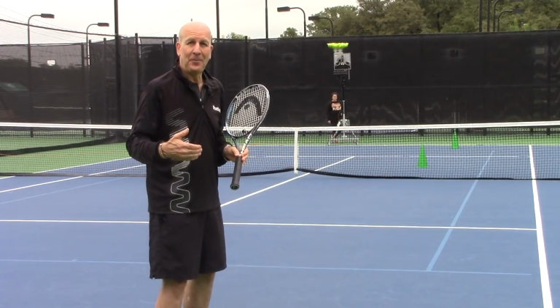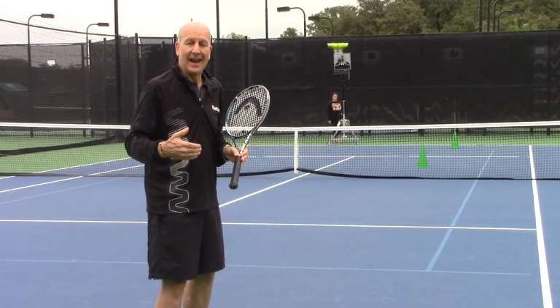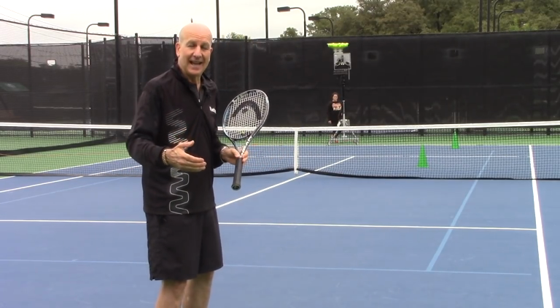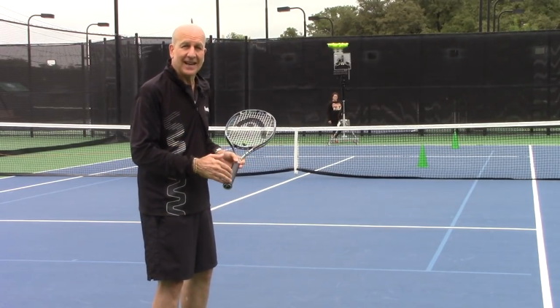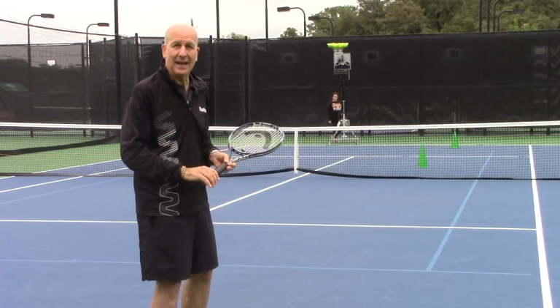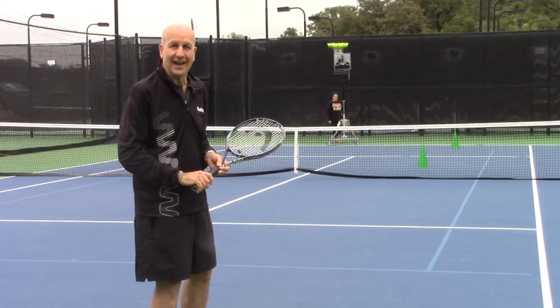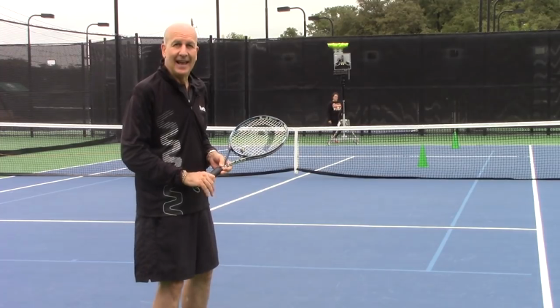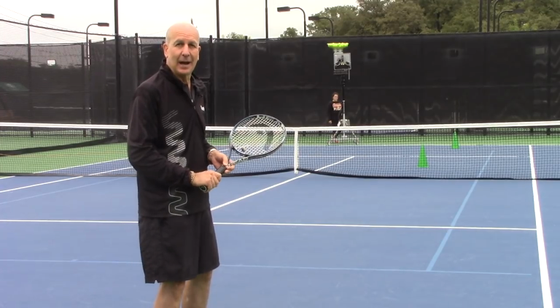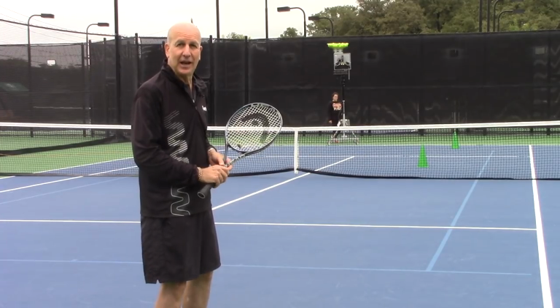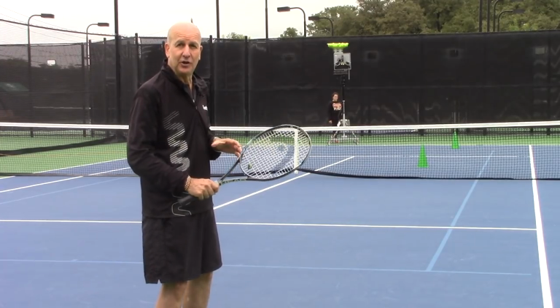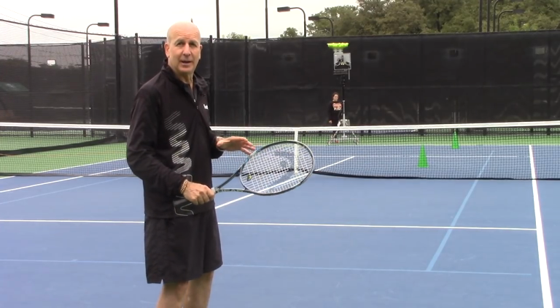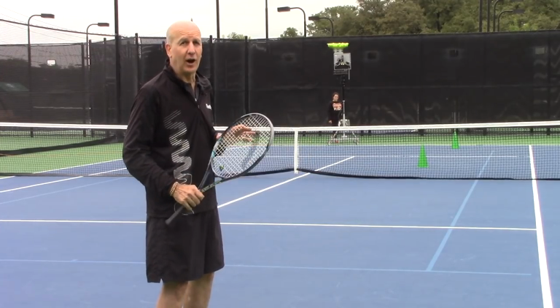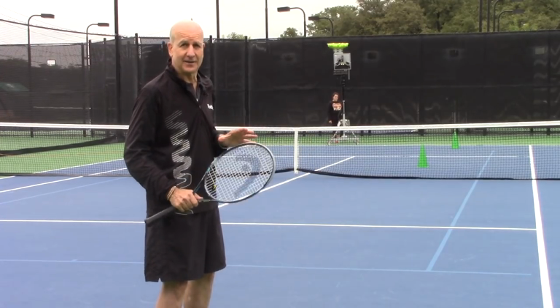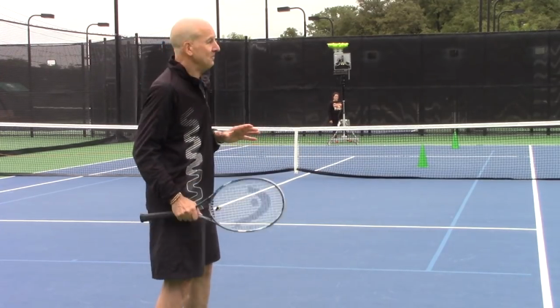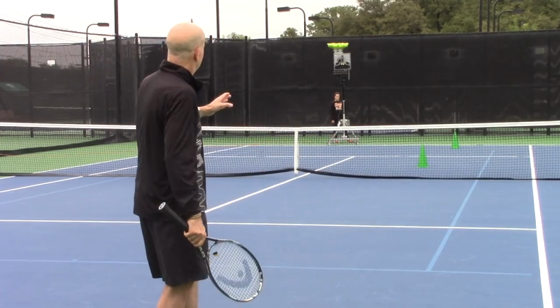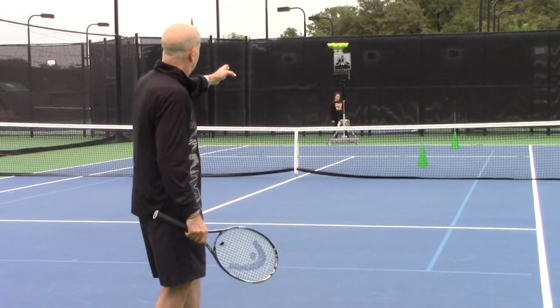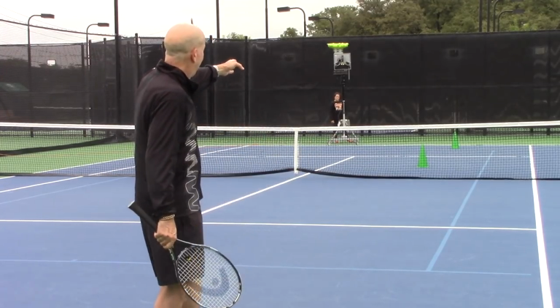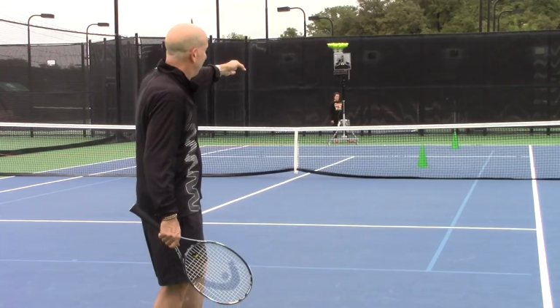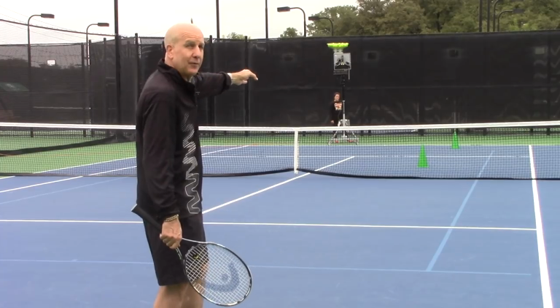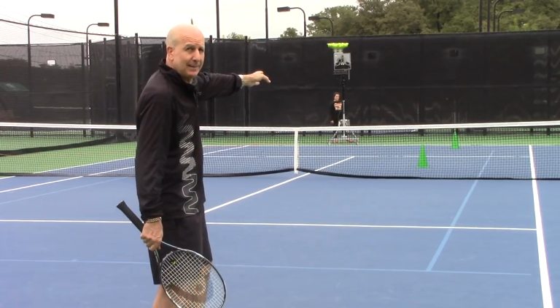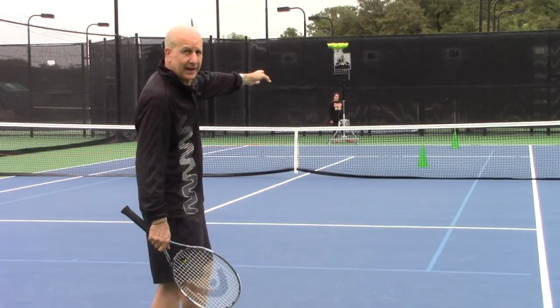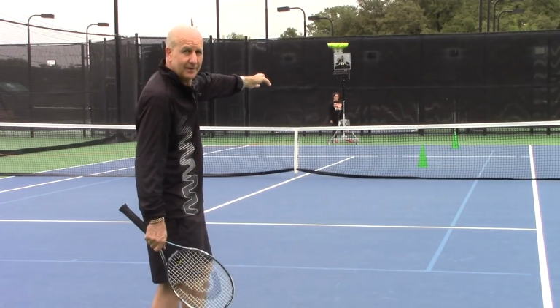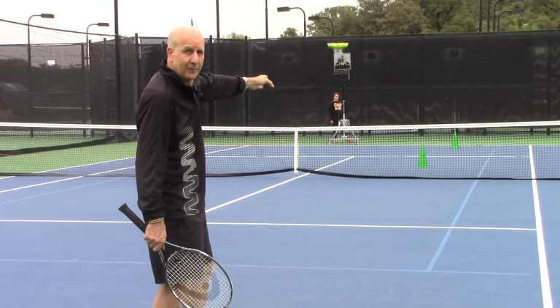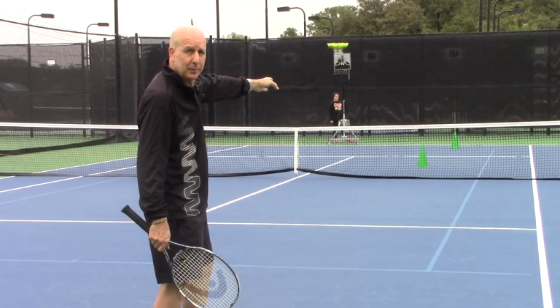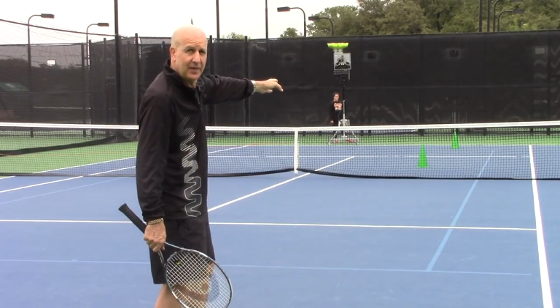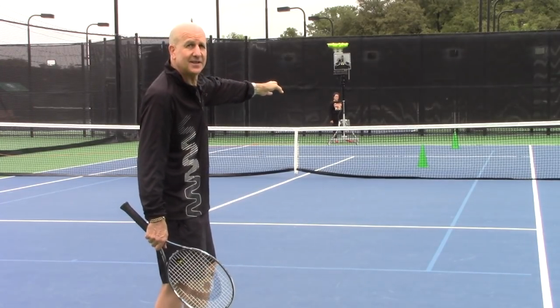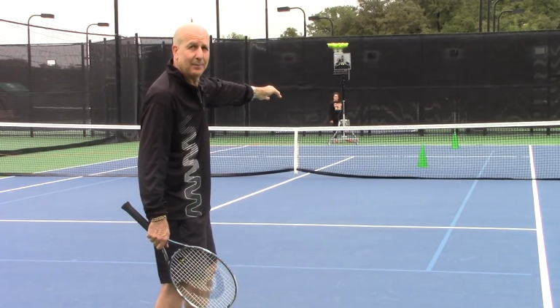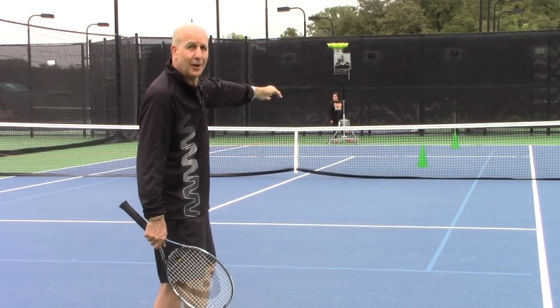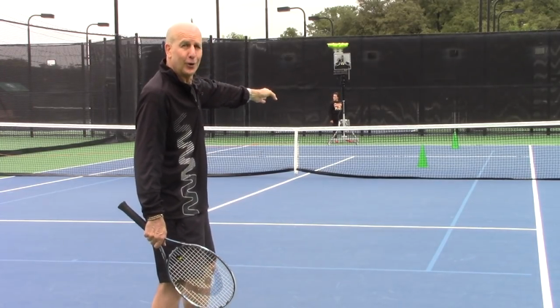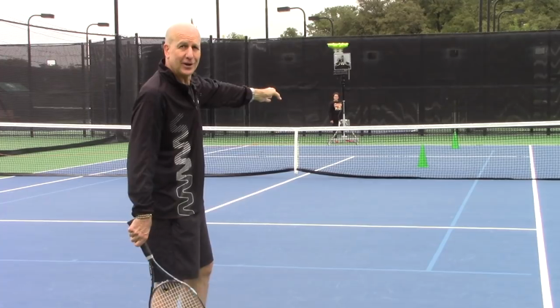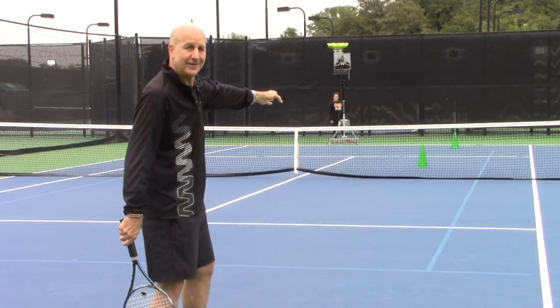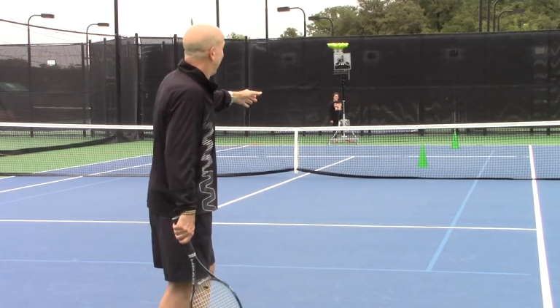Watch me as I hit a couple — I'm going to stand inside the baseline and hit a couple of chips. You'll notice that we have targets; I'm going to be aiming for that deep target for the purpose of this tip for your return.